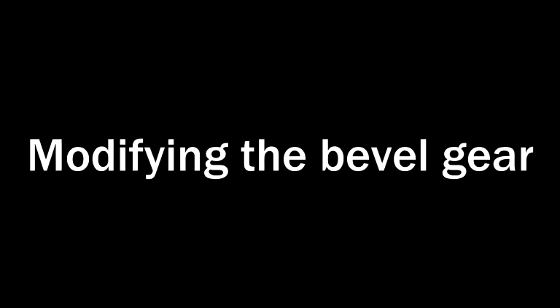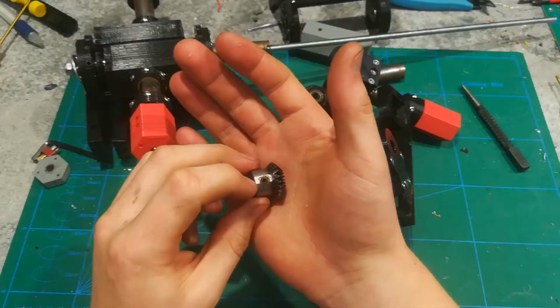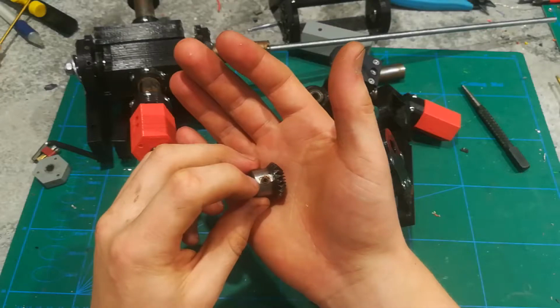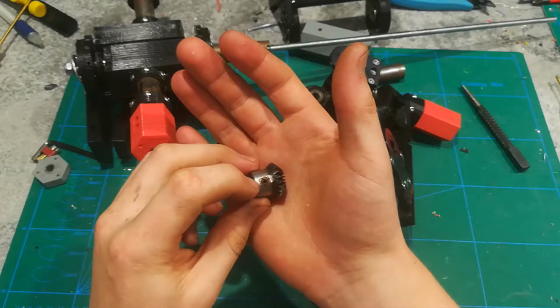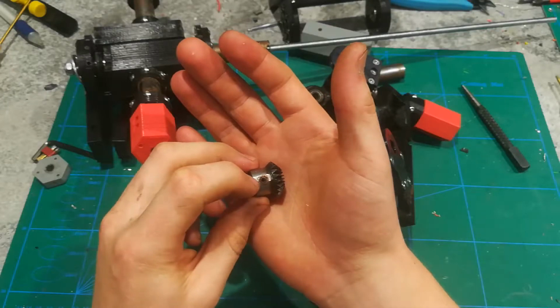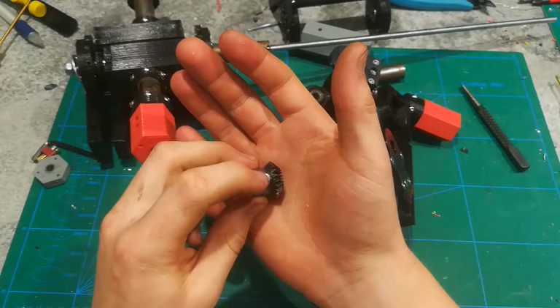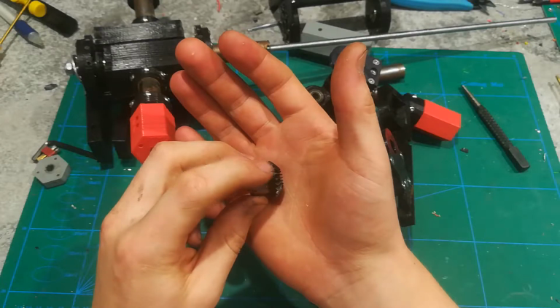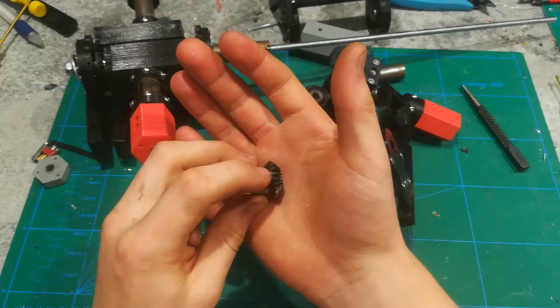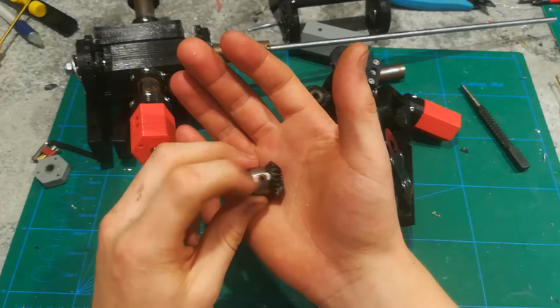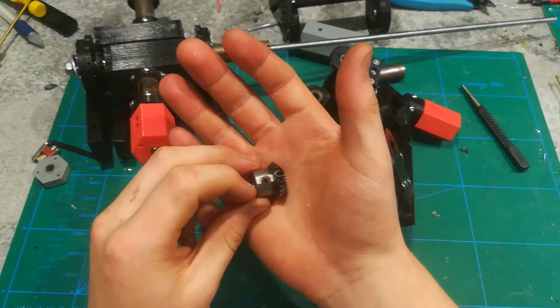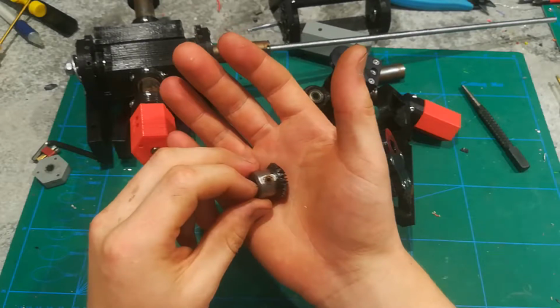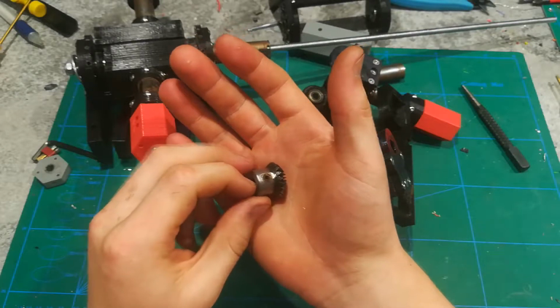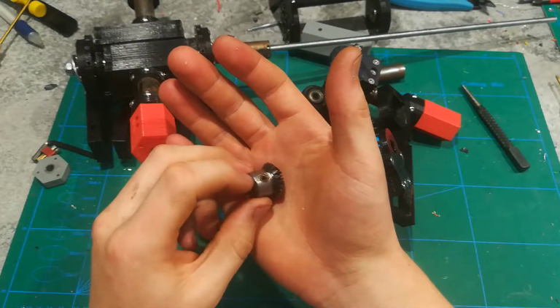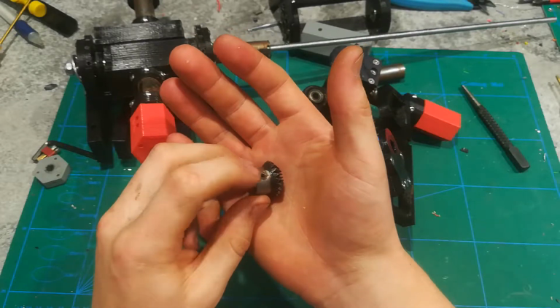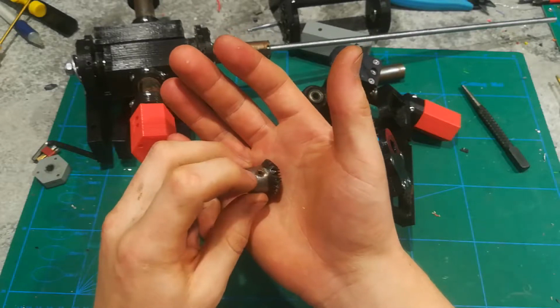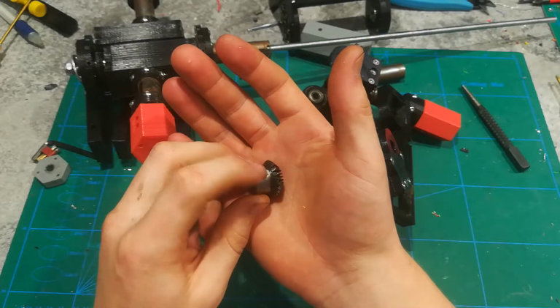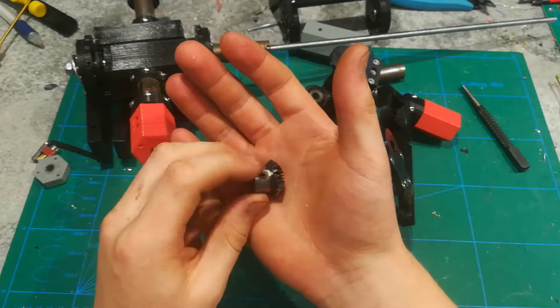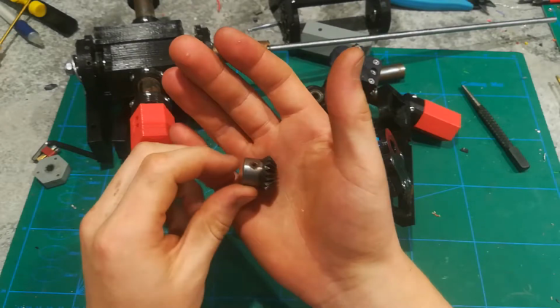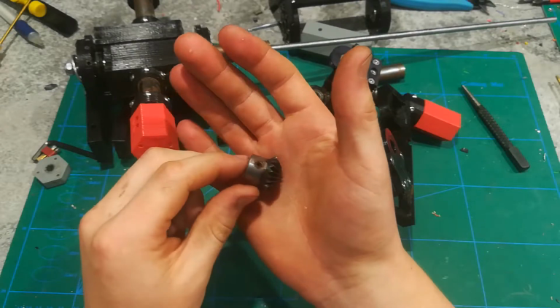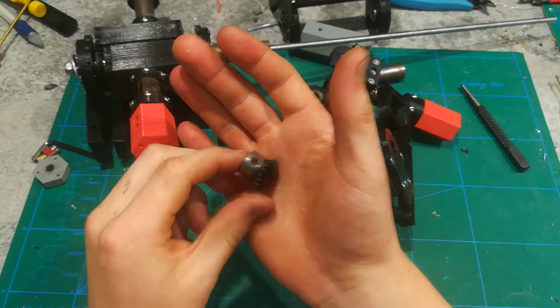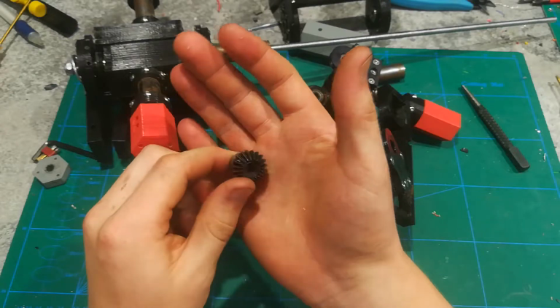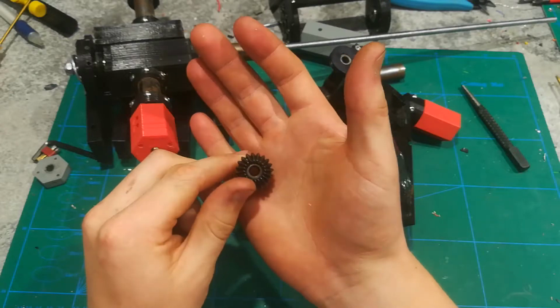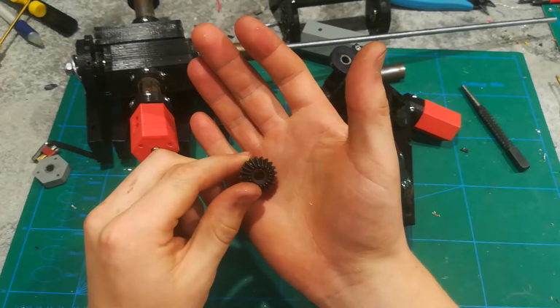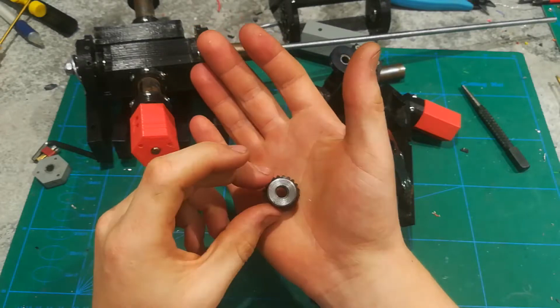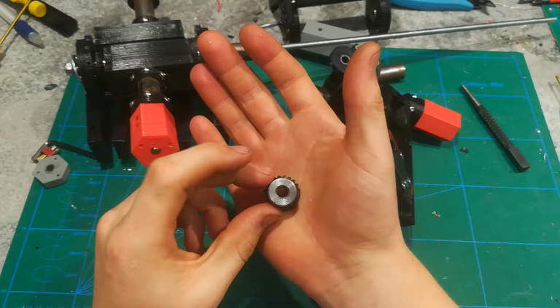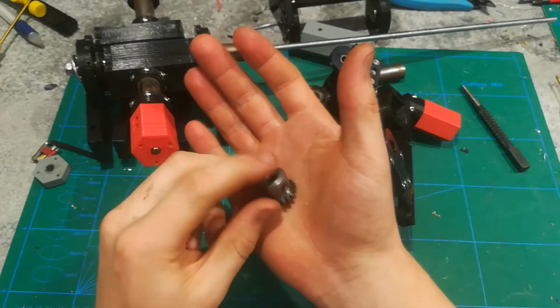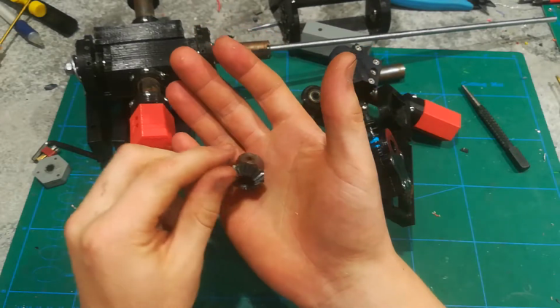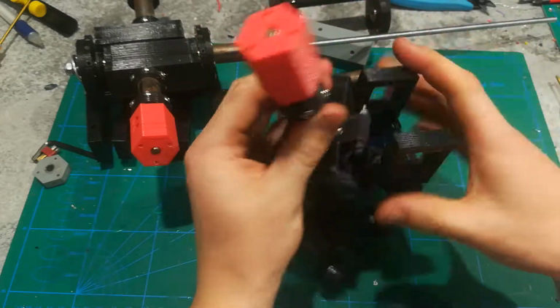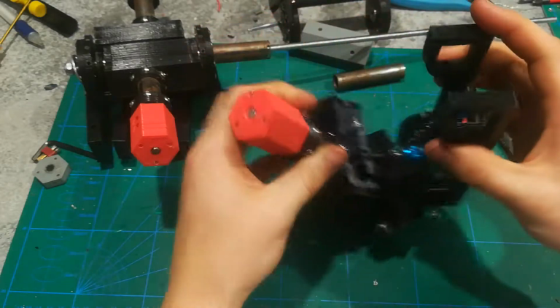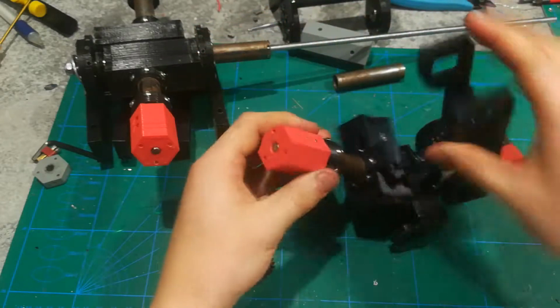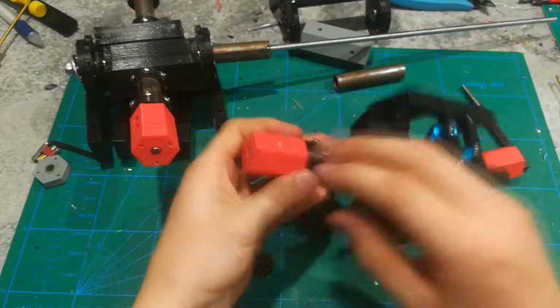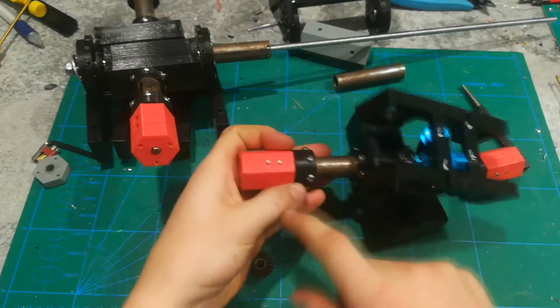You just file a little bit so you can drill a hole, then tap it with an M4 thread, and then put in an M4 grub screw — and that's it for that important part of the axle.